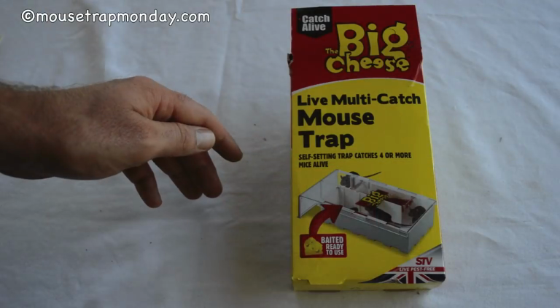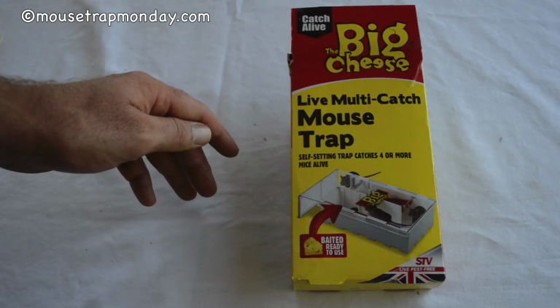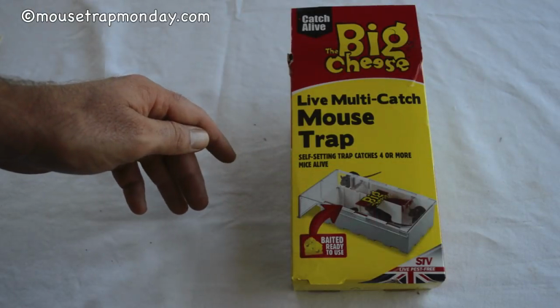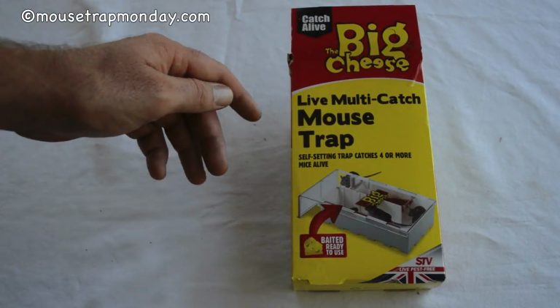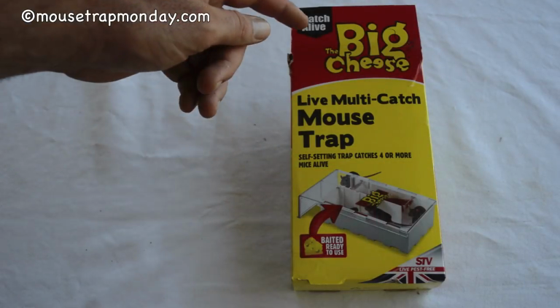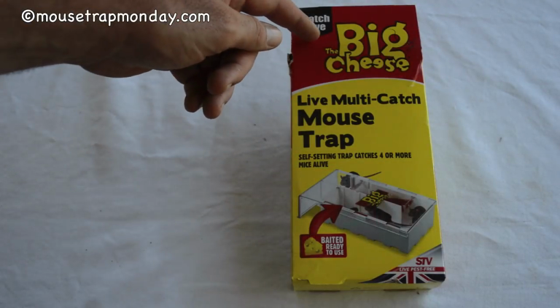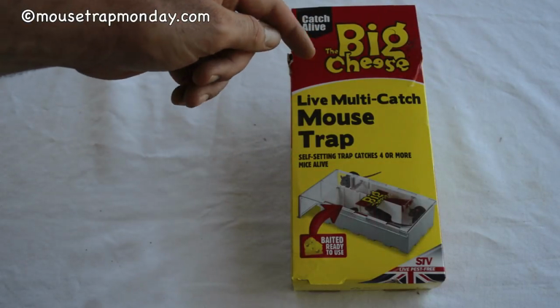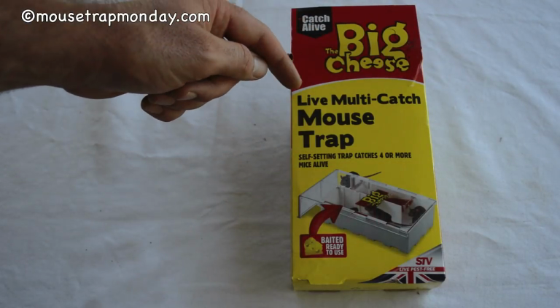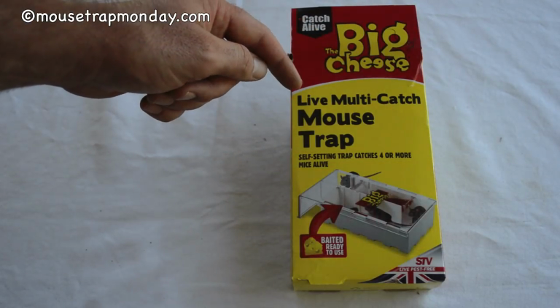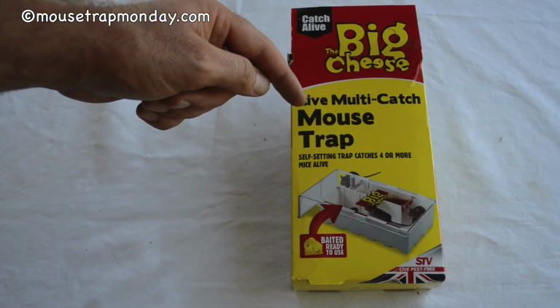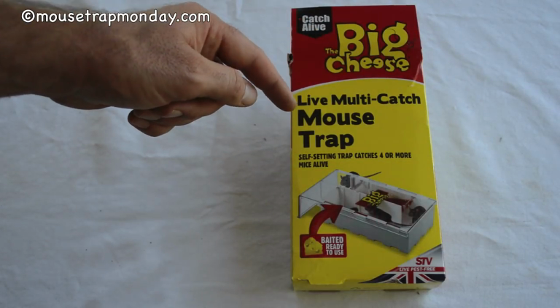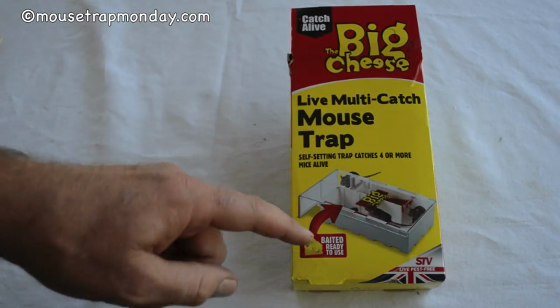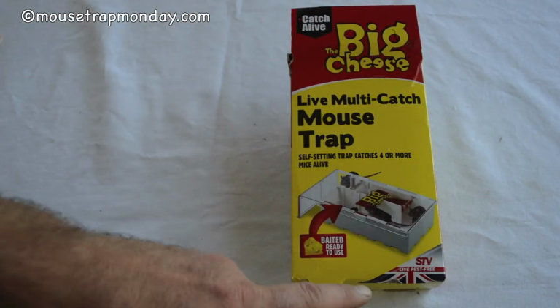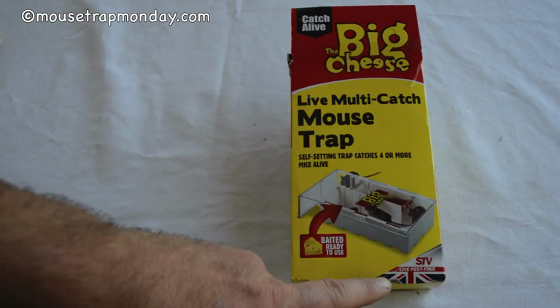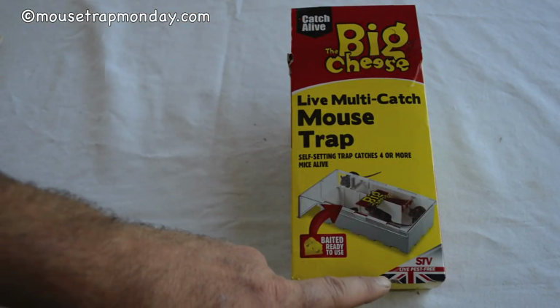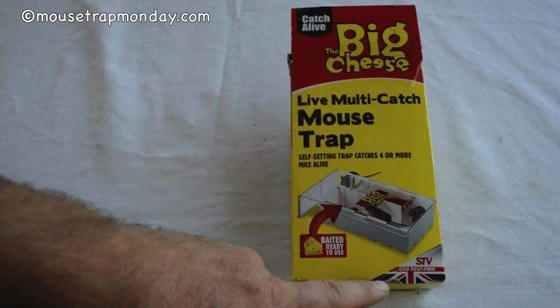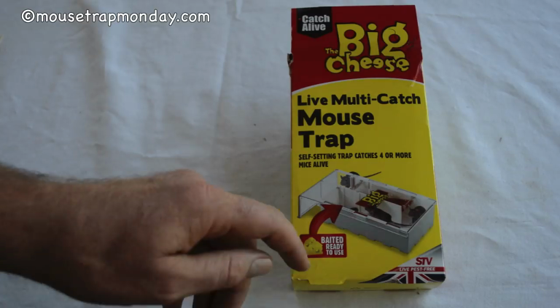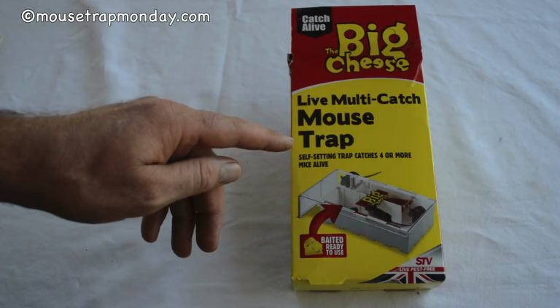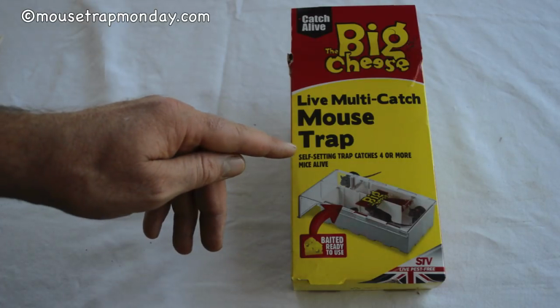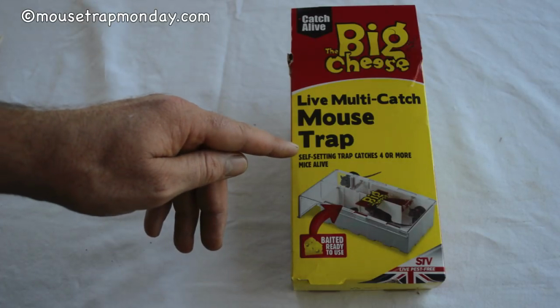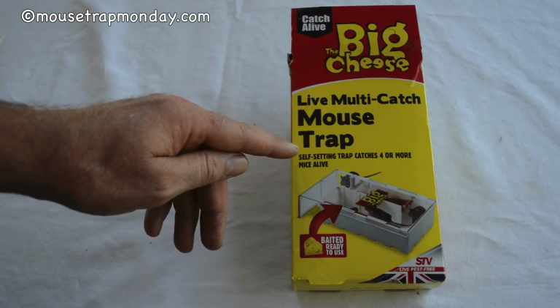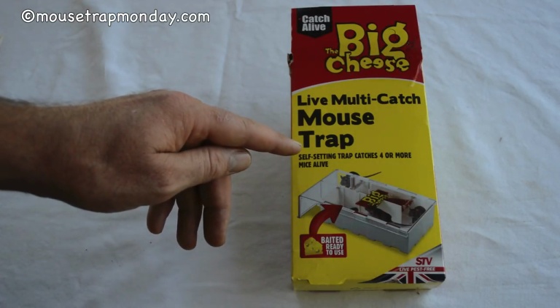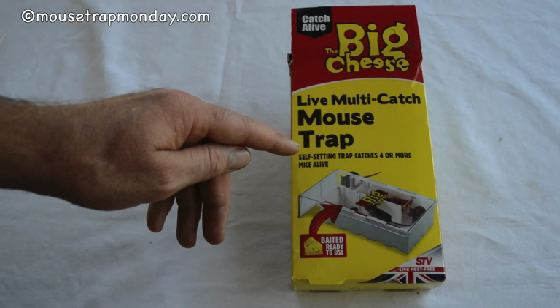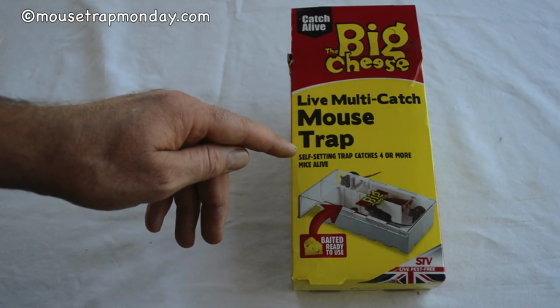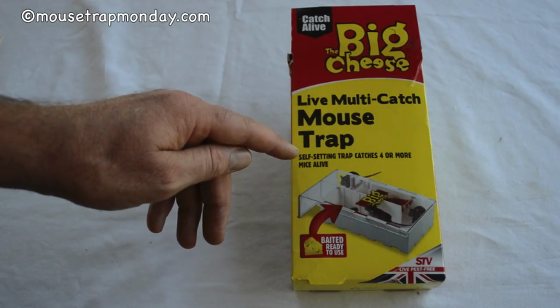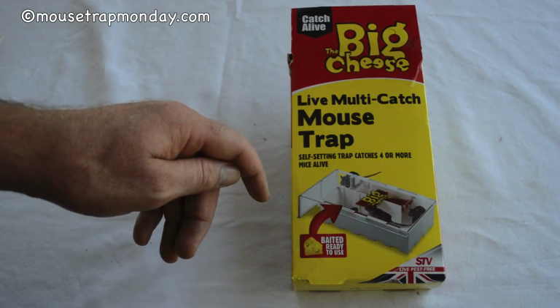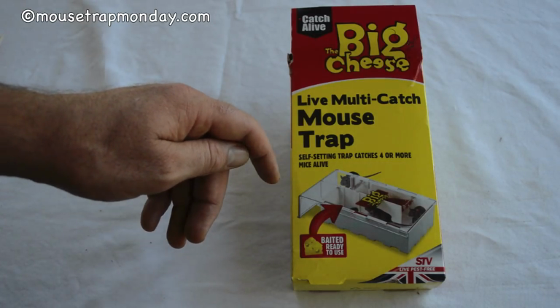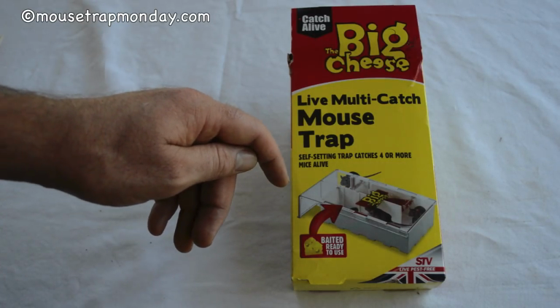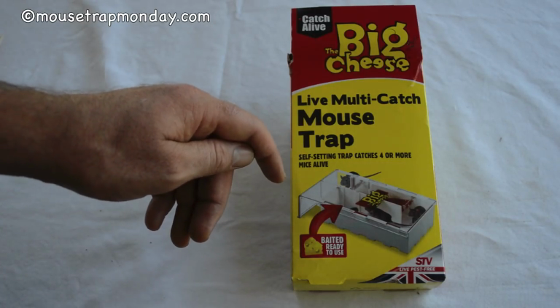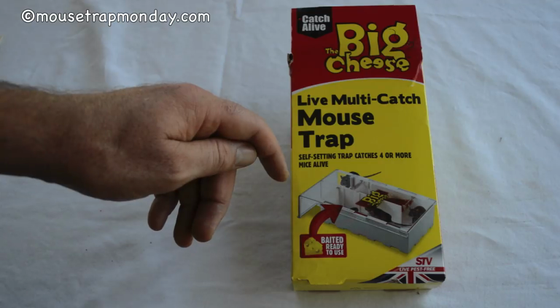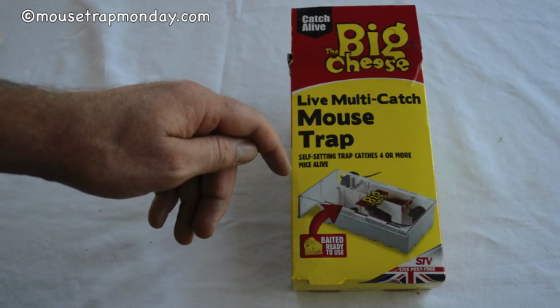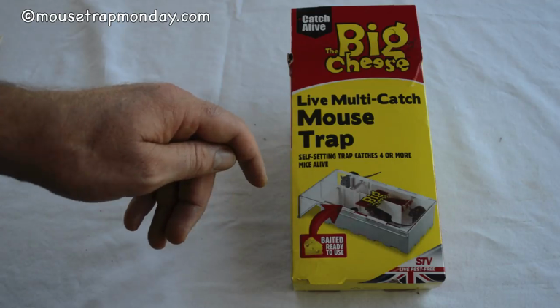Today for Mousetrap Monday we're going to feature the Big Cheese Live Multi-Catch Mousetrap. I ordered this from the UK. It says it's a self-setting trap that catches four or more mice alive. So let's take it out of the box and see how it works.